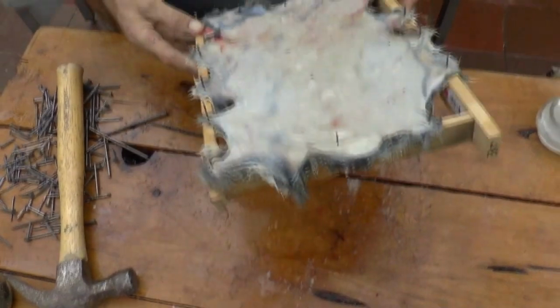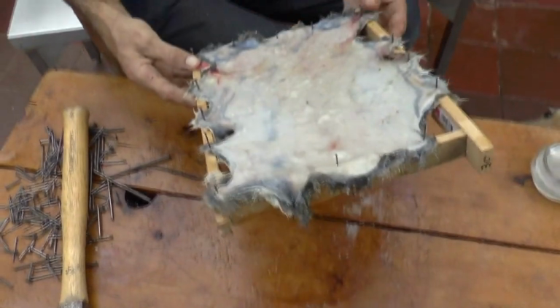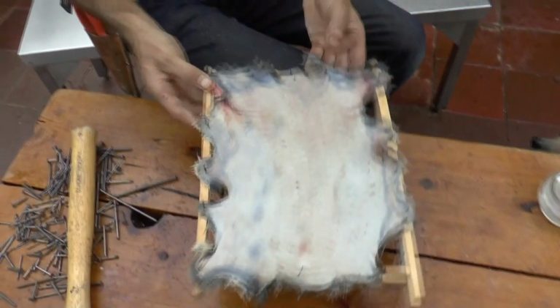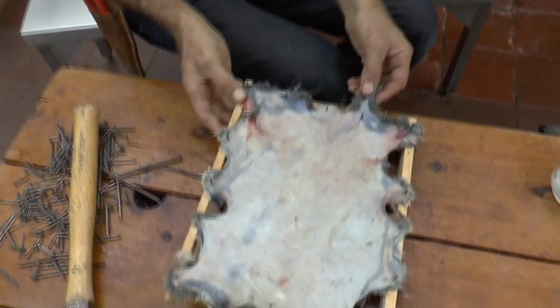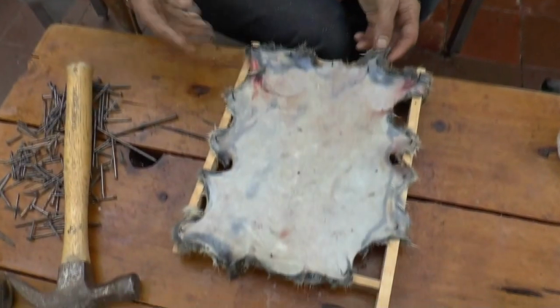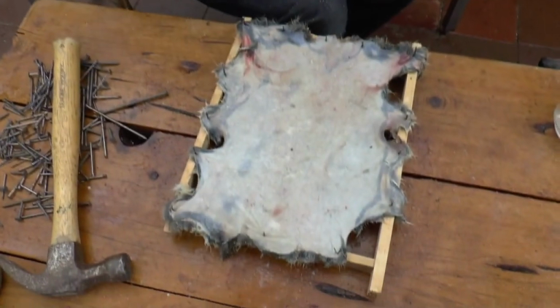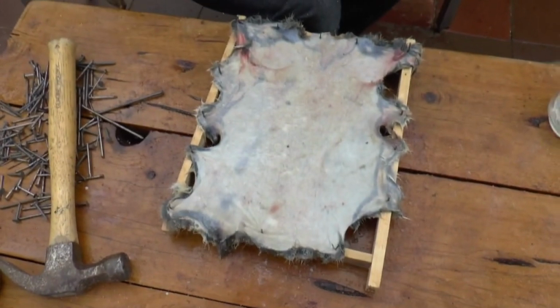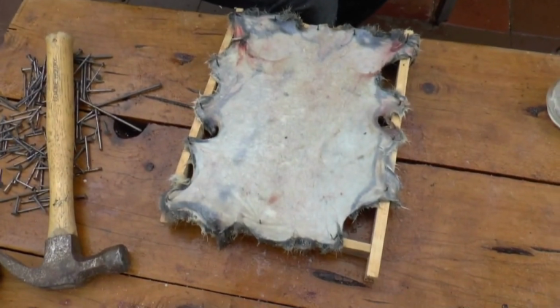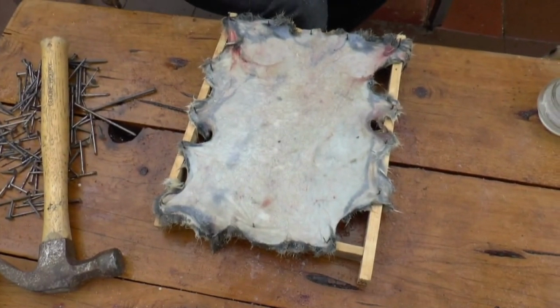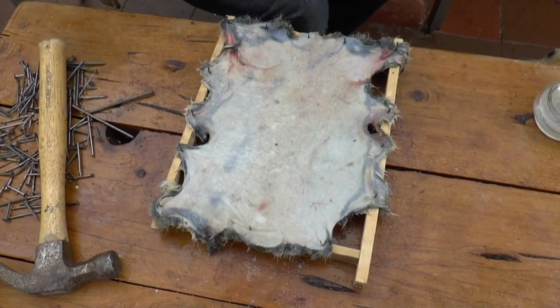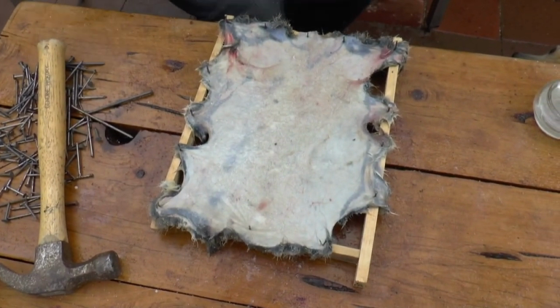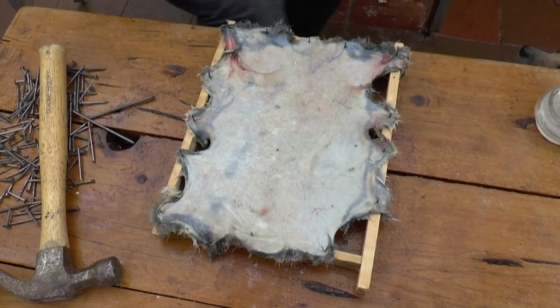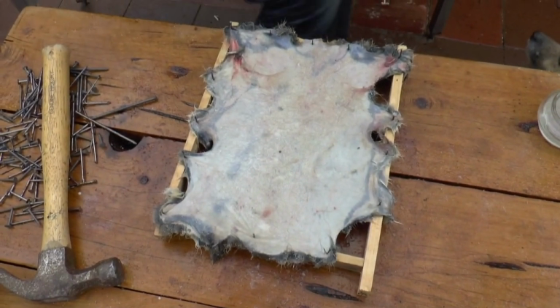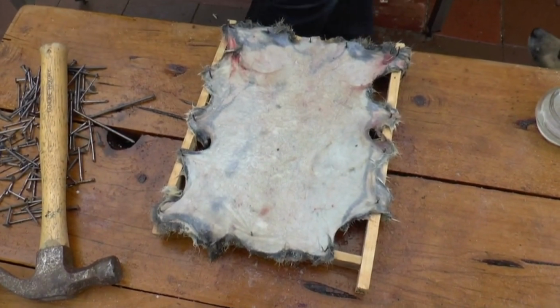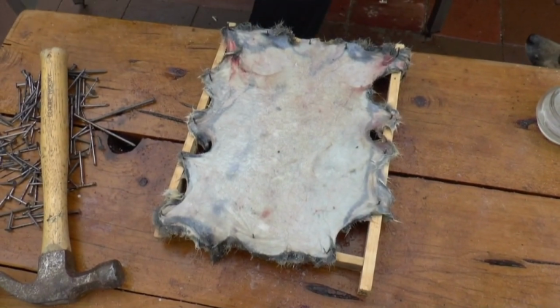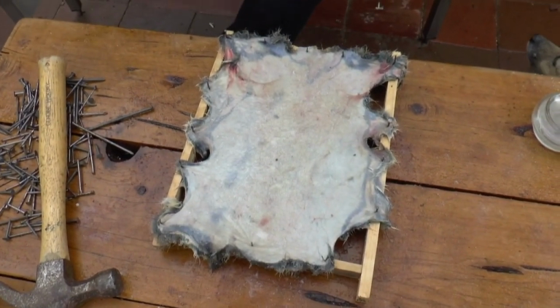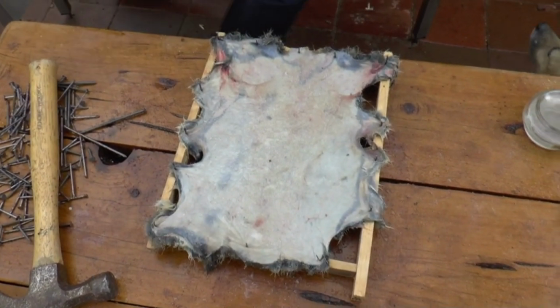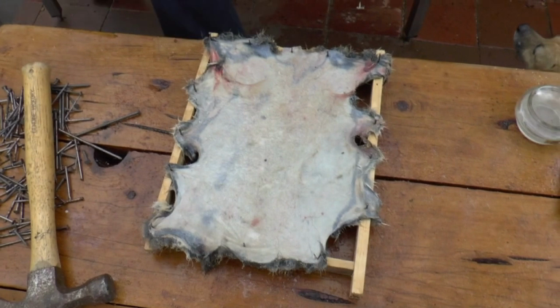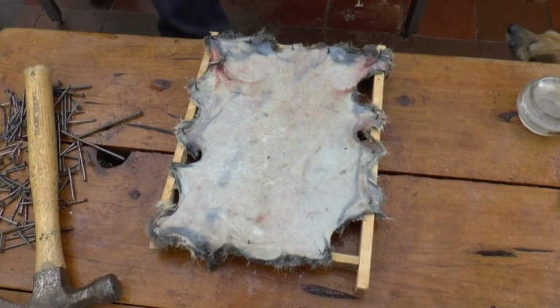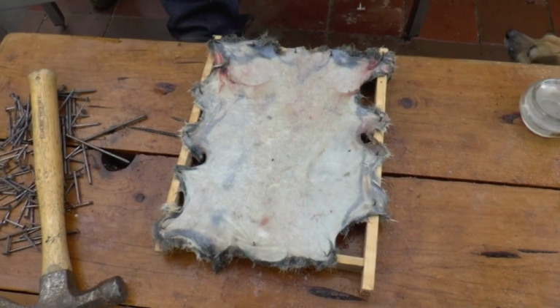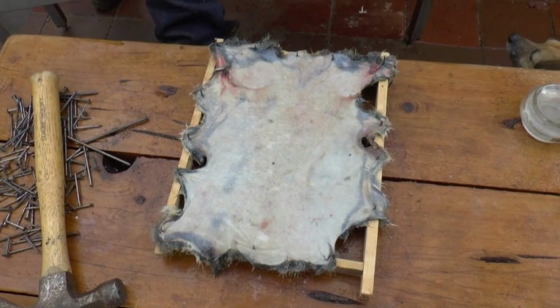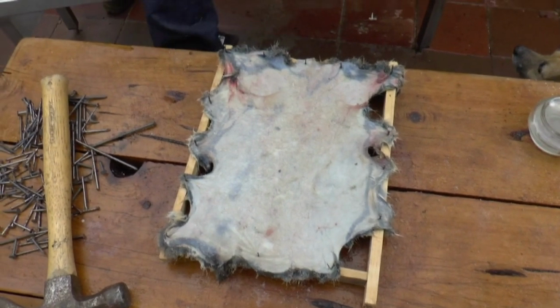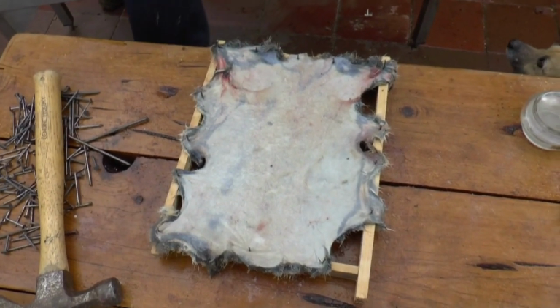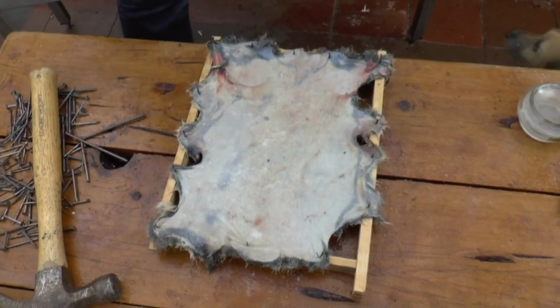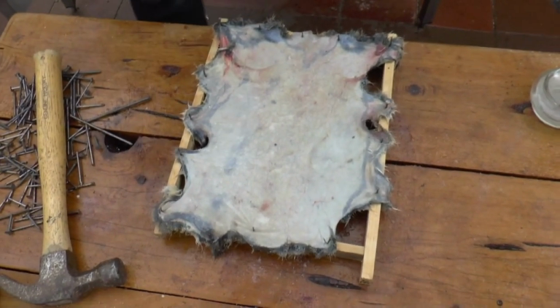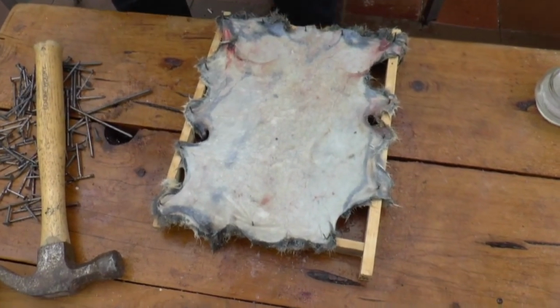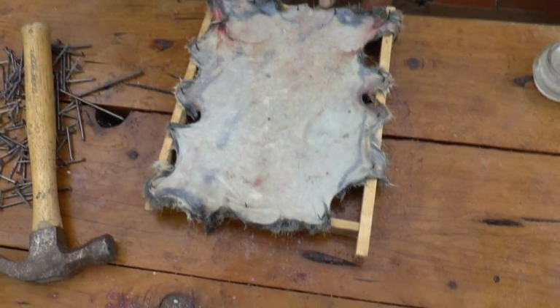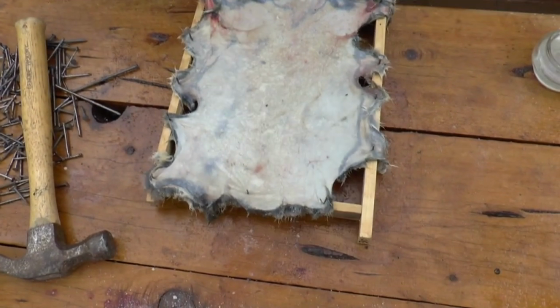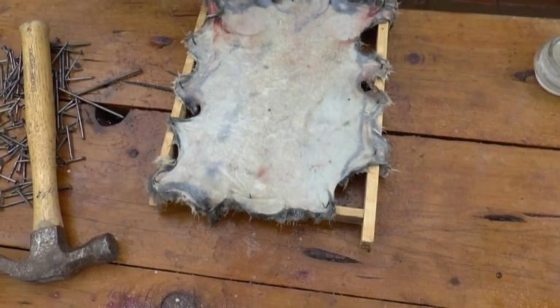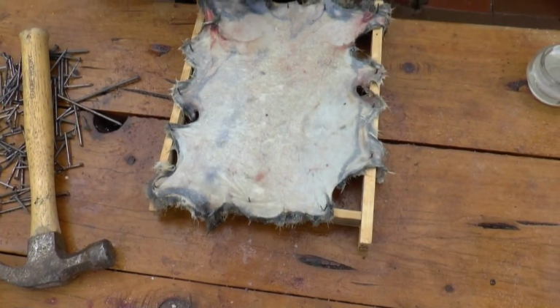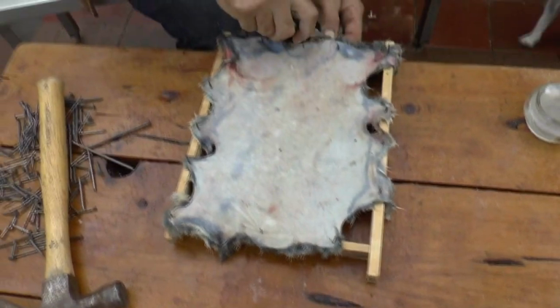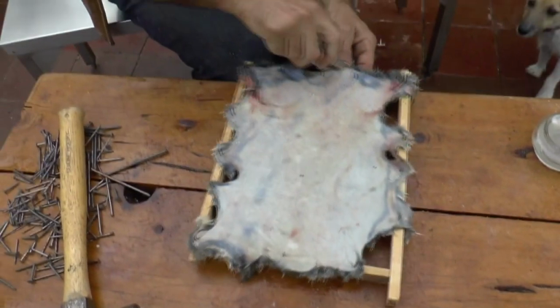So now that's ready pretty much to dry, and I'll just clean up some of the edges.